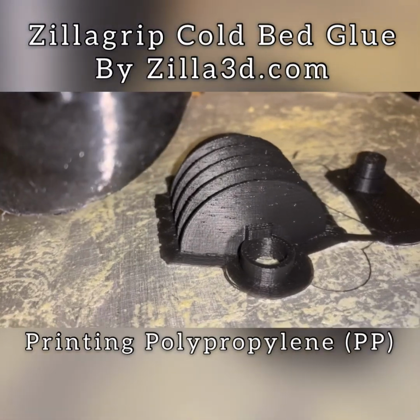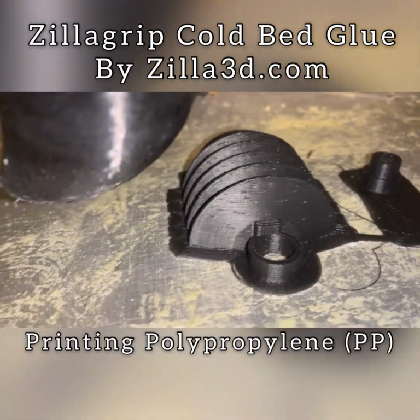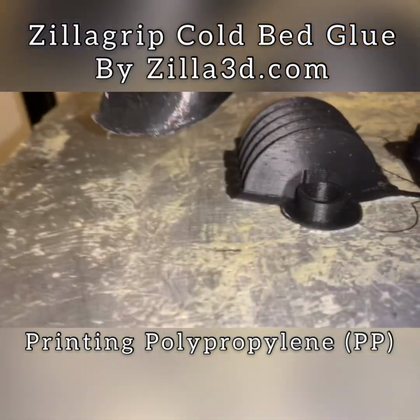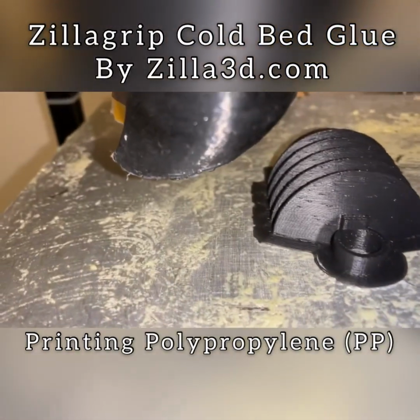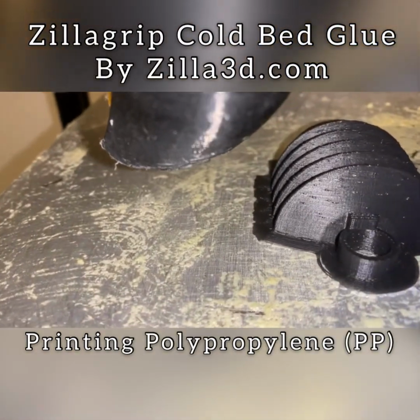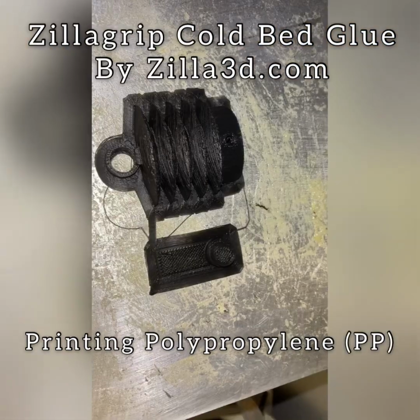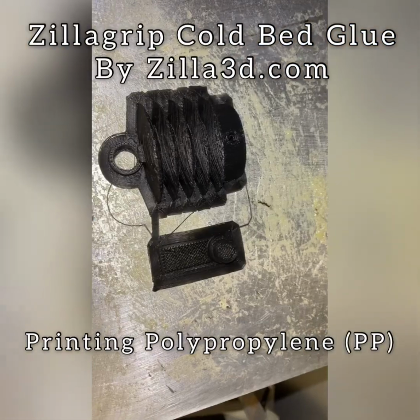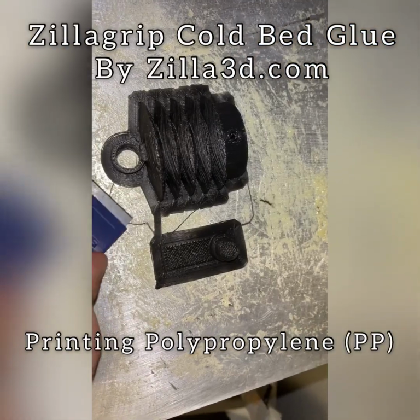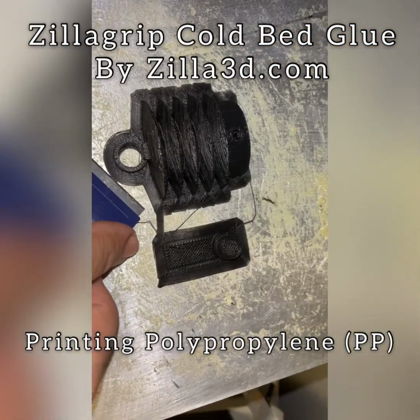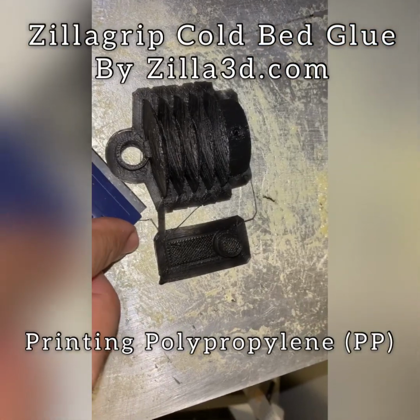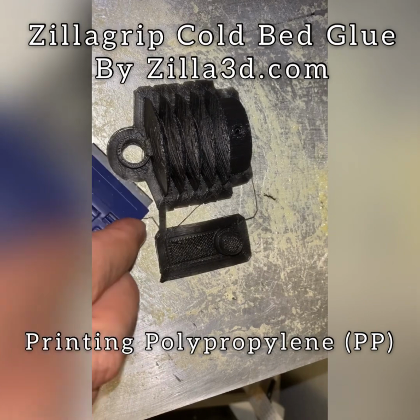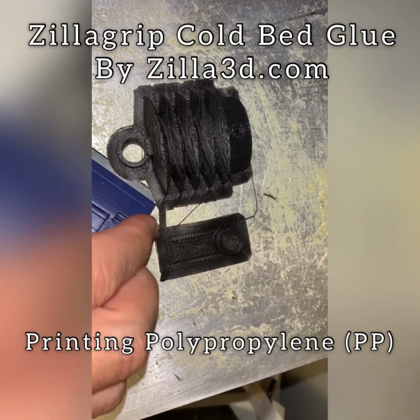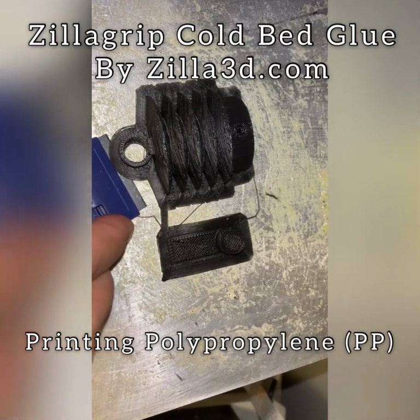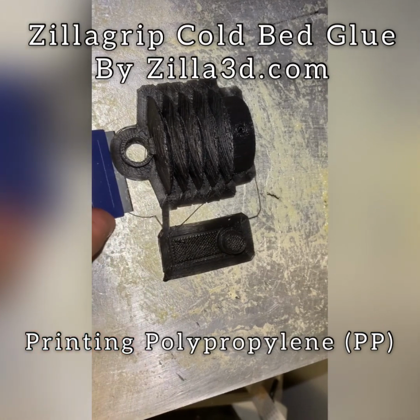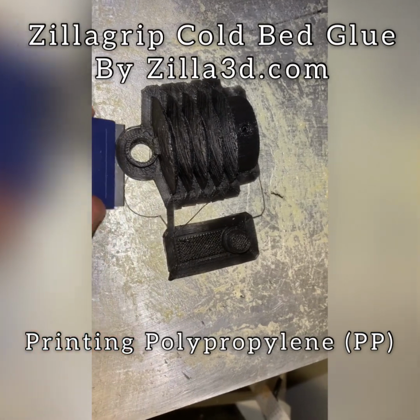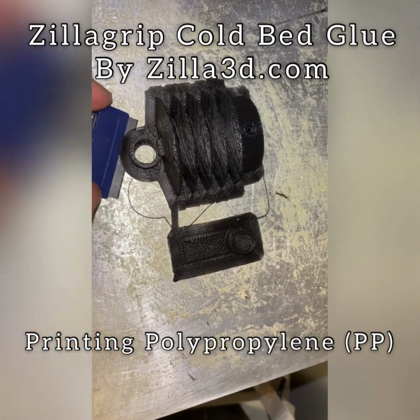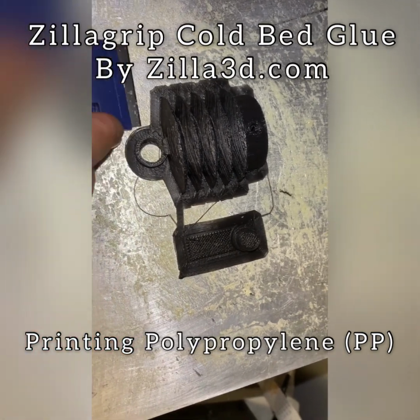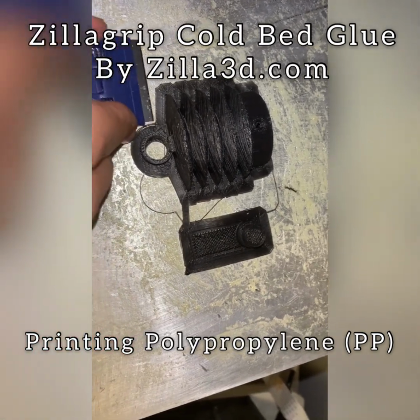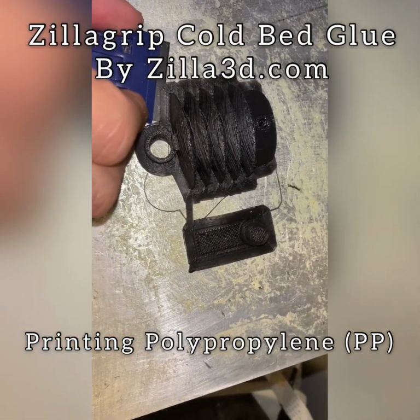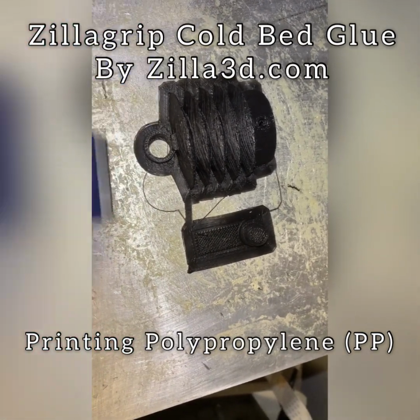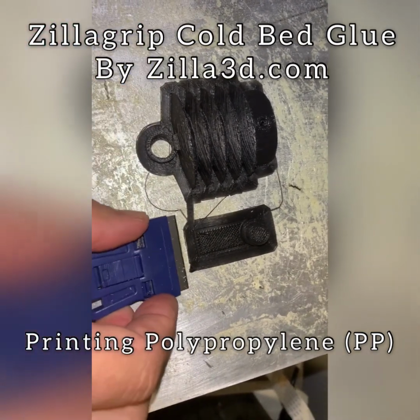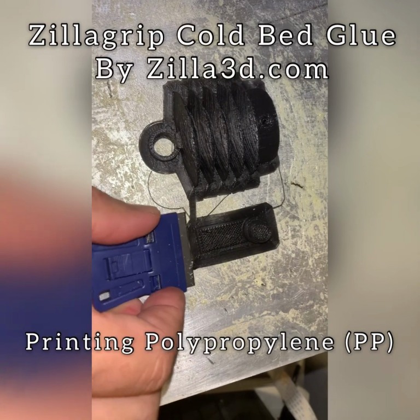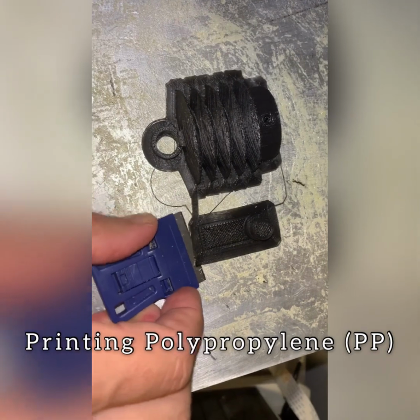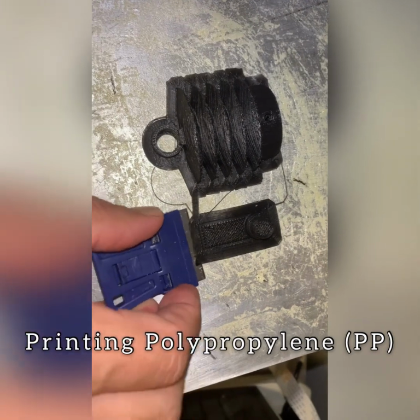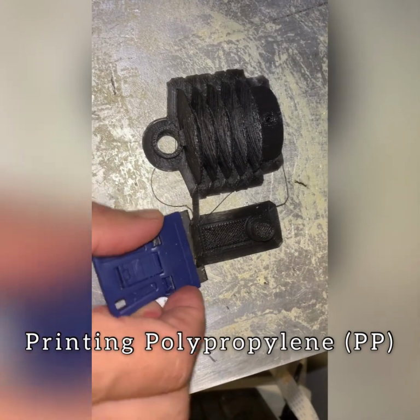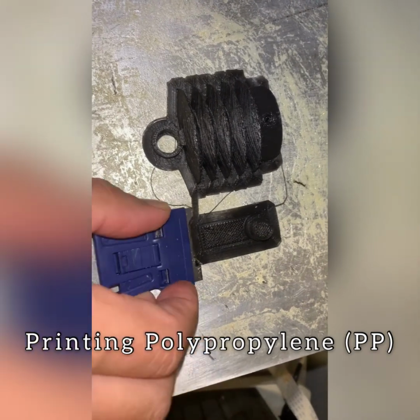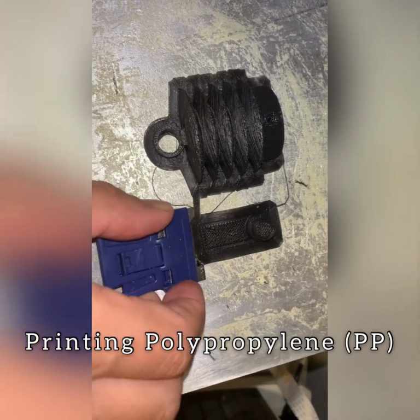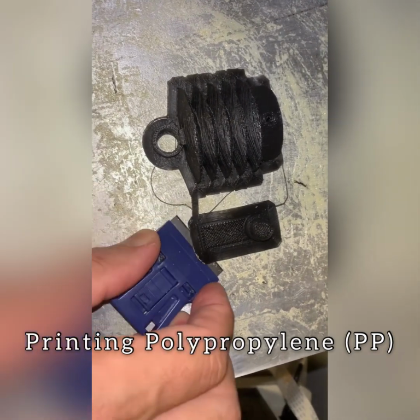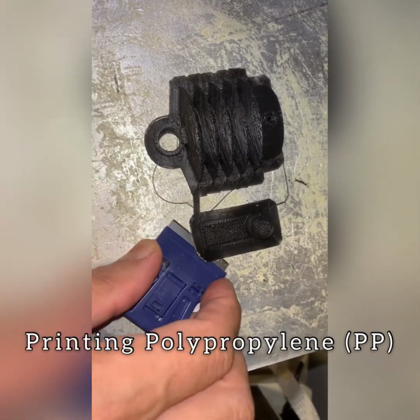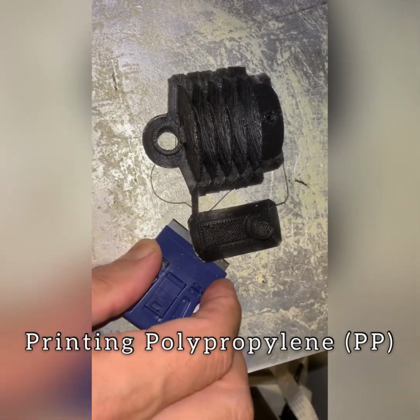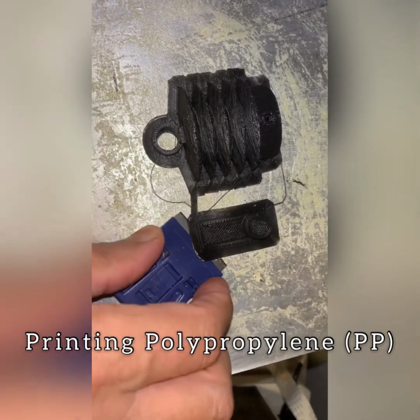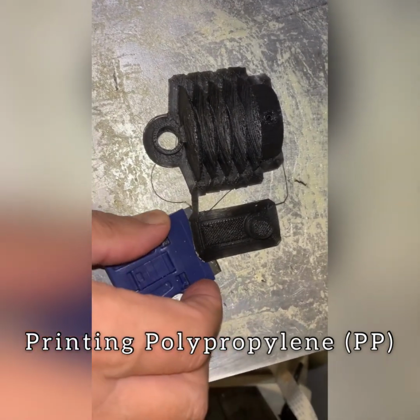So this is finished and you can see it even finished the top. There was very little support inside this because it's all round and we put the support at 60 degrees so that it wouldn't print any support inside except for one small portion.